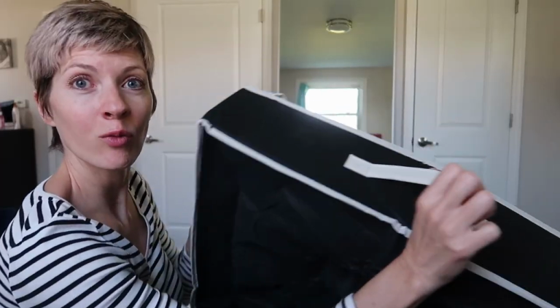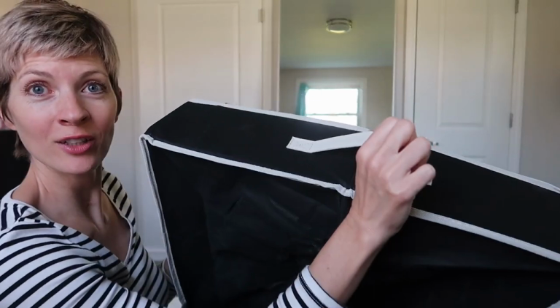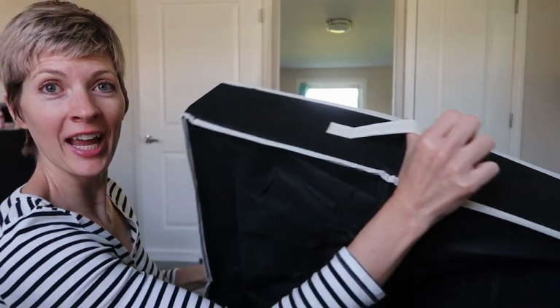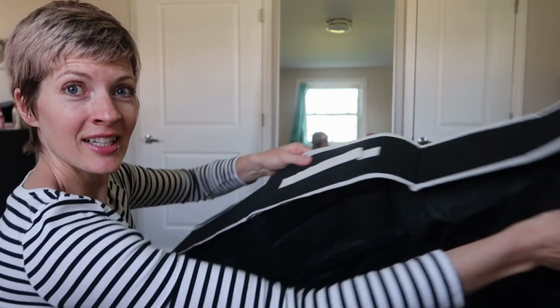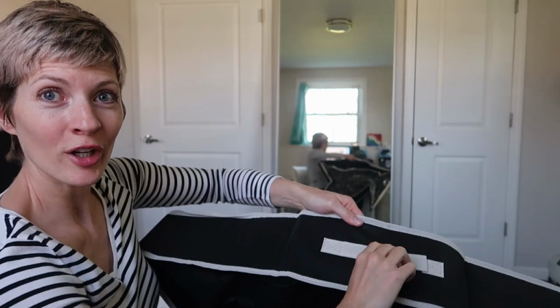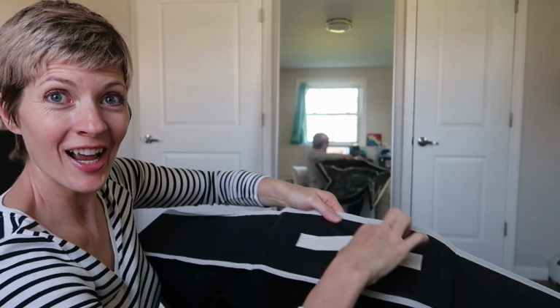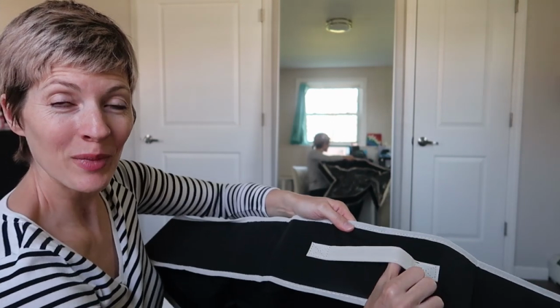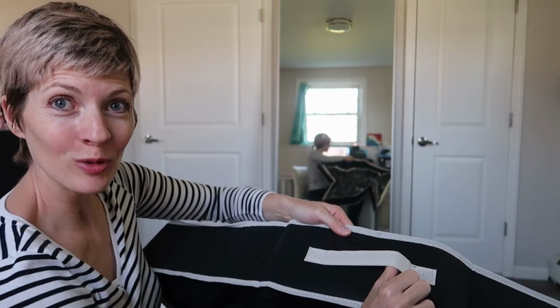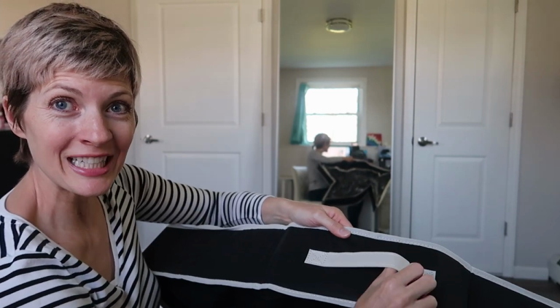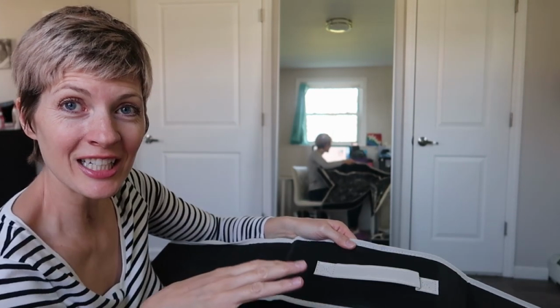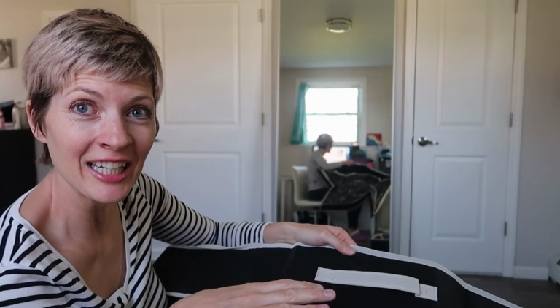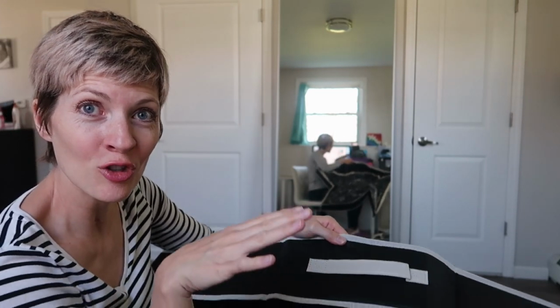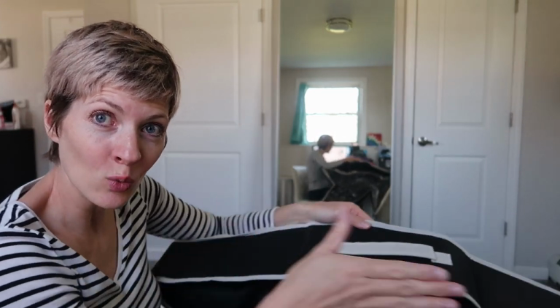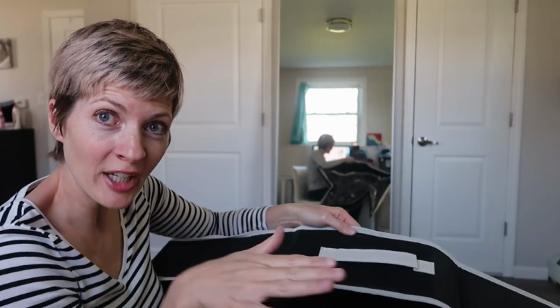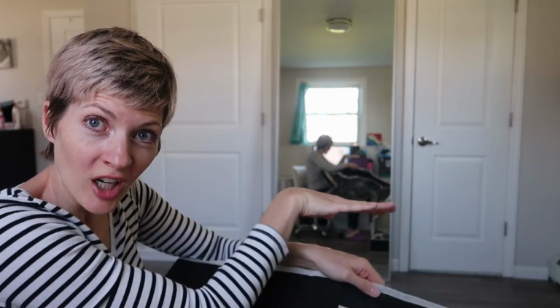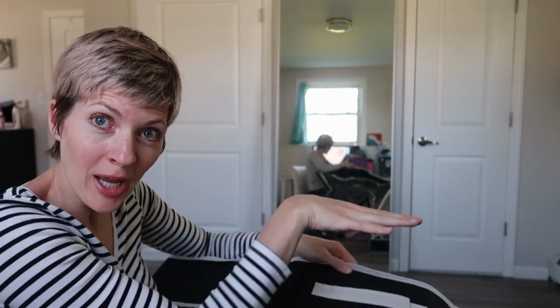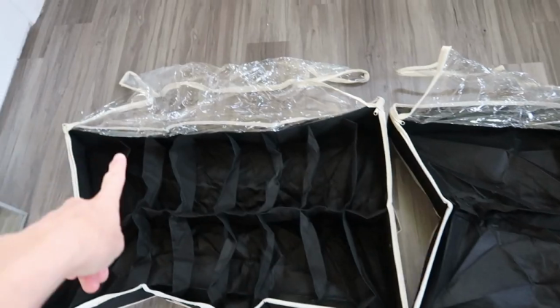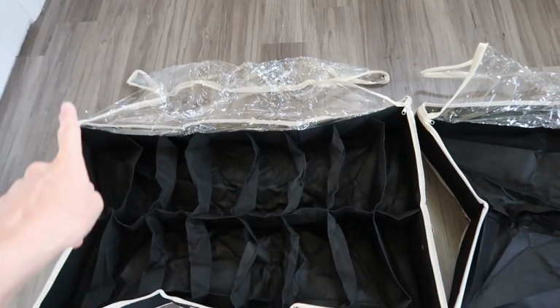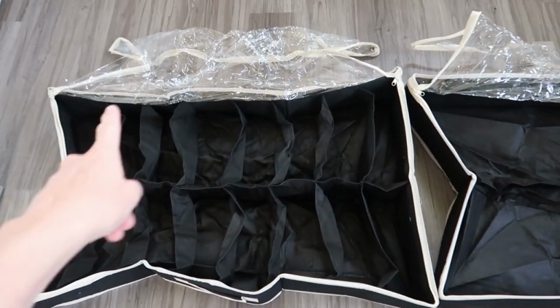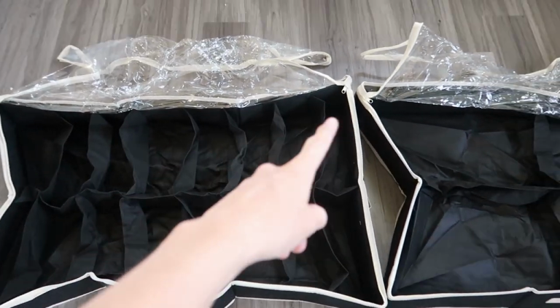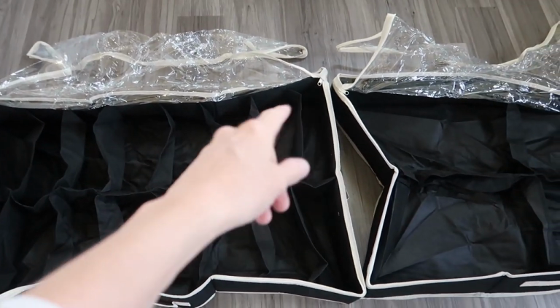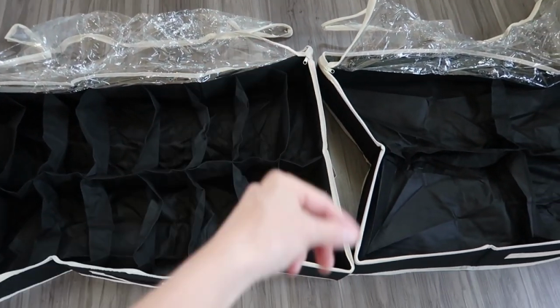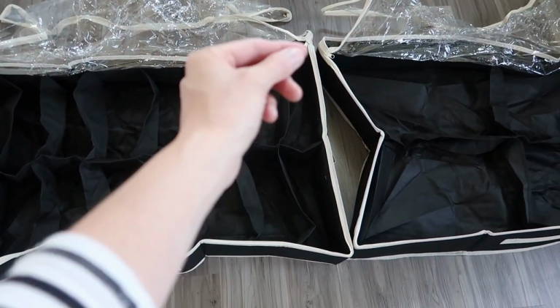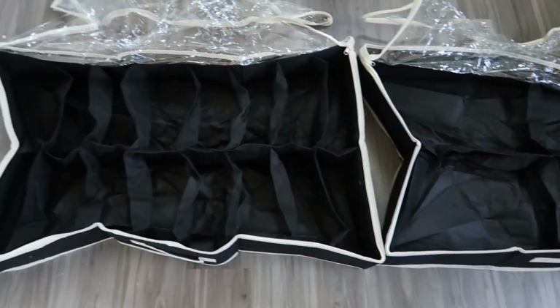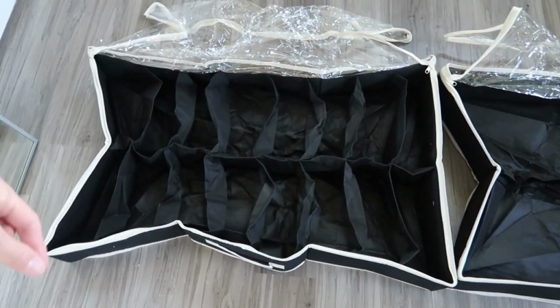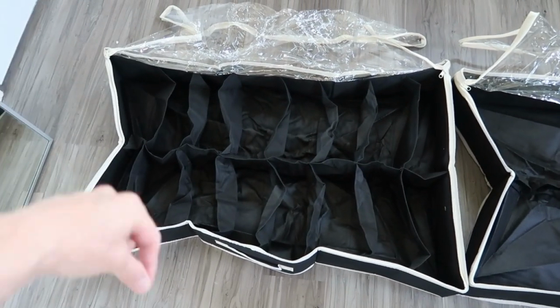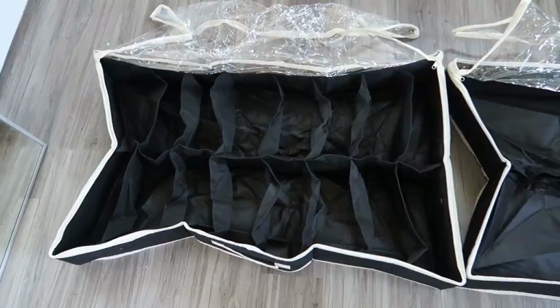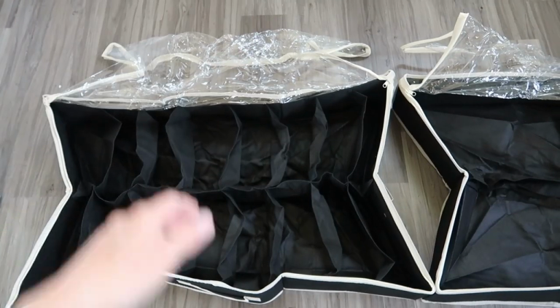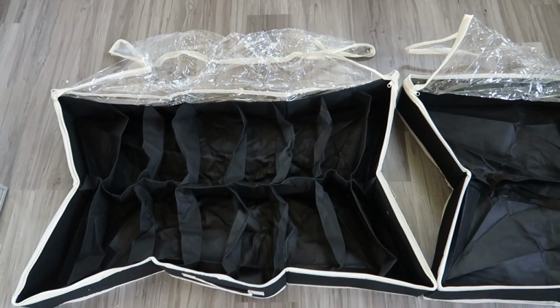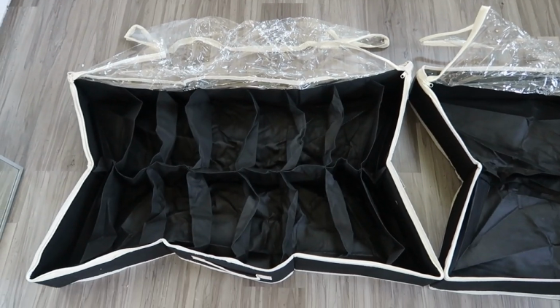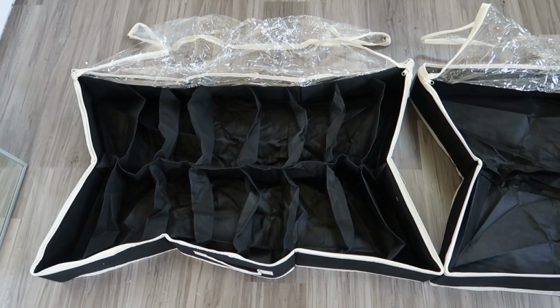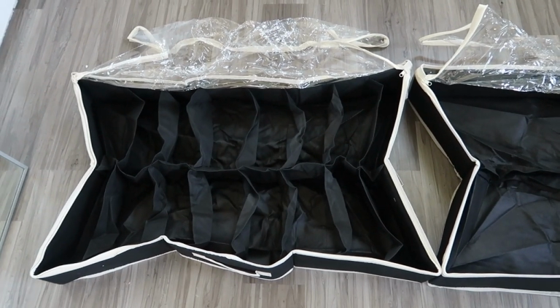They have one handle on the end and one on the side, making it really easy to get in and out no matter which way you put it under the bed. I love how they have a double zipper, so you can open it from each side independently. You can roll the plastic back off completely if you need to.